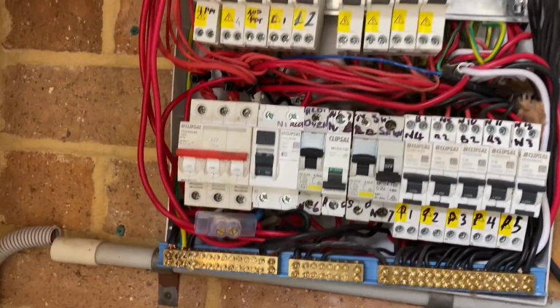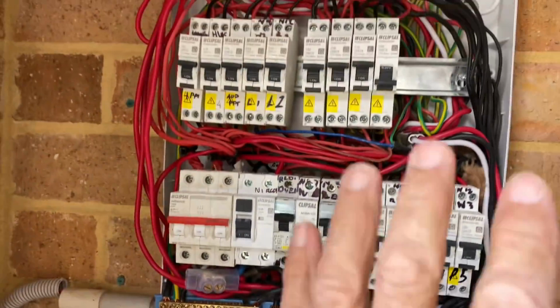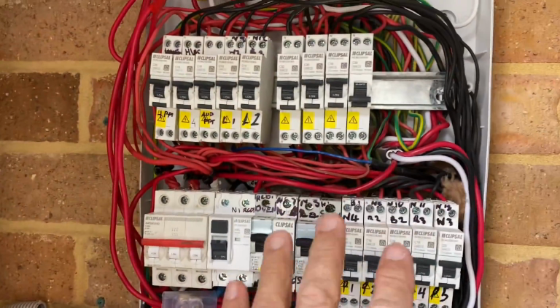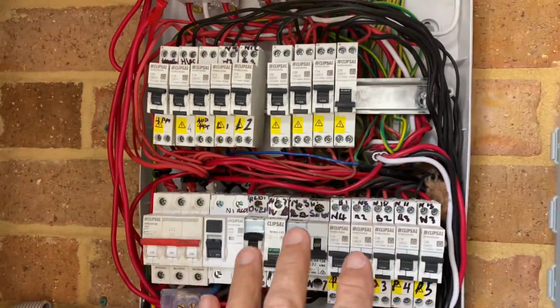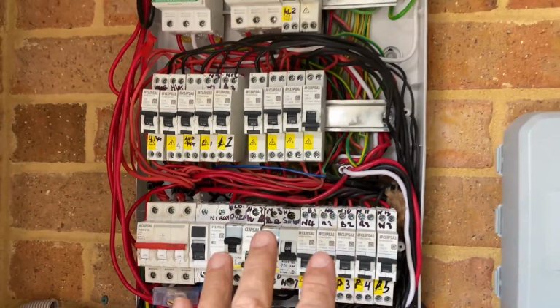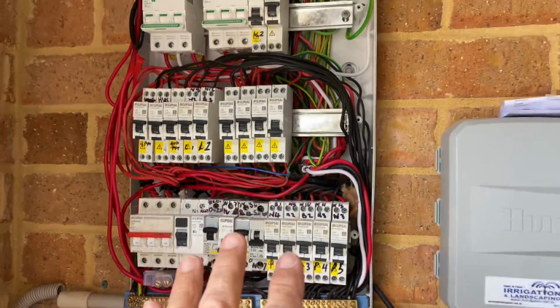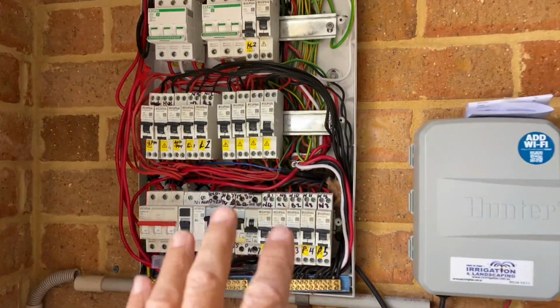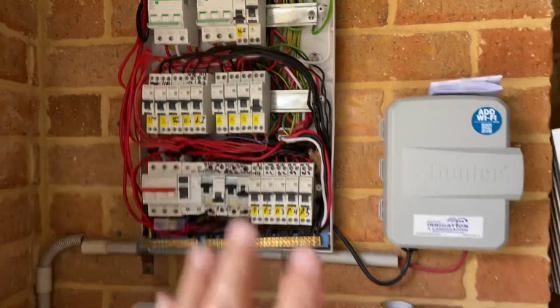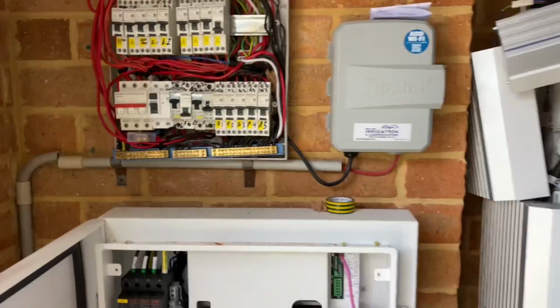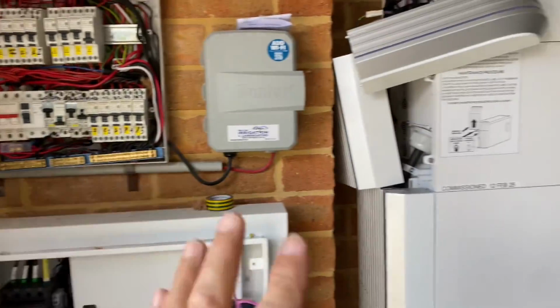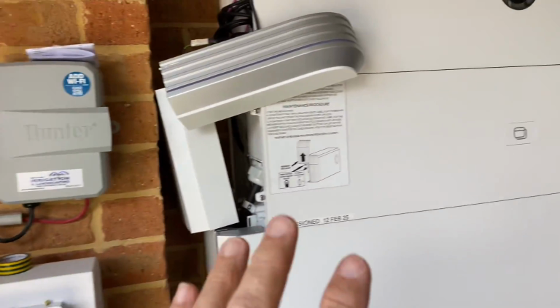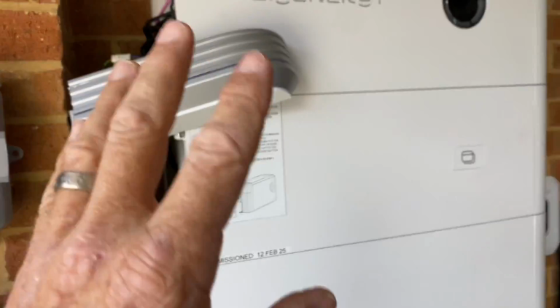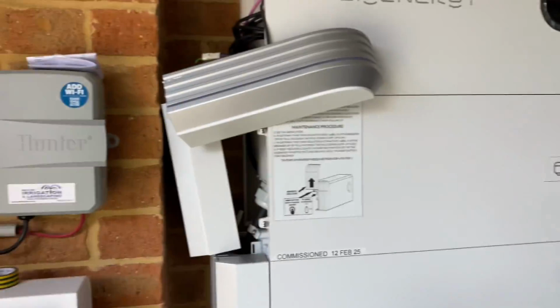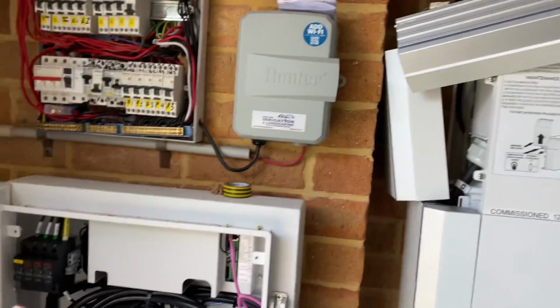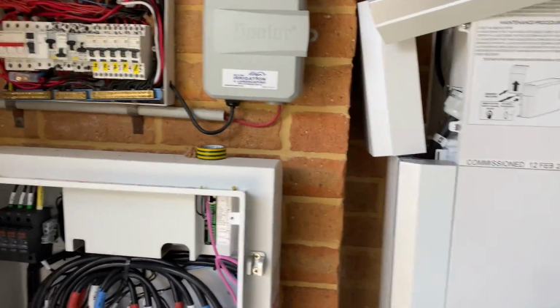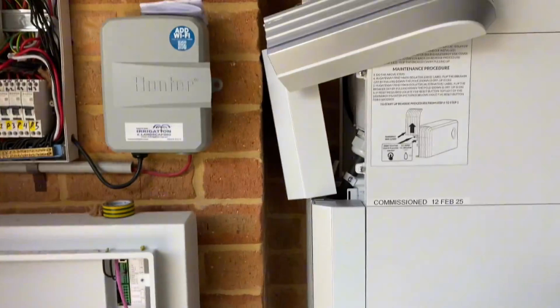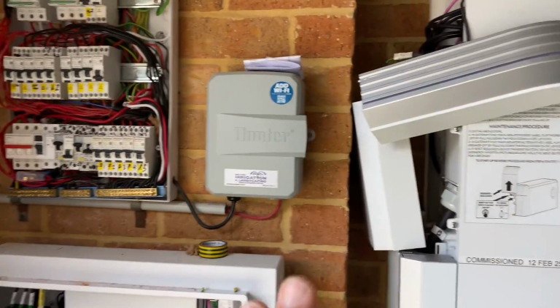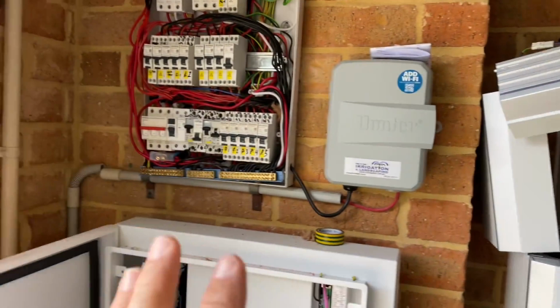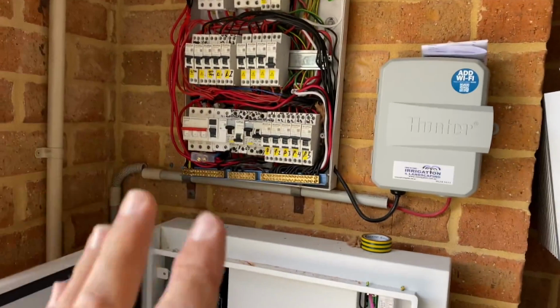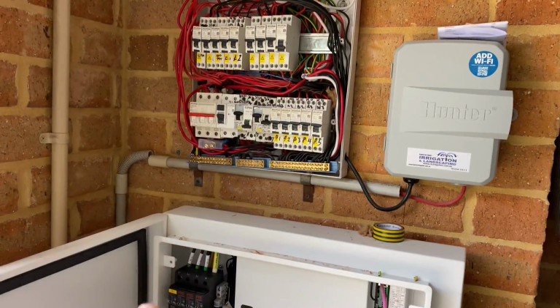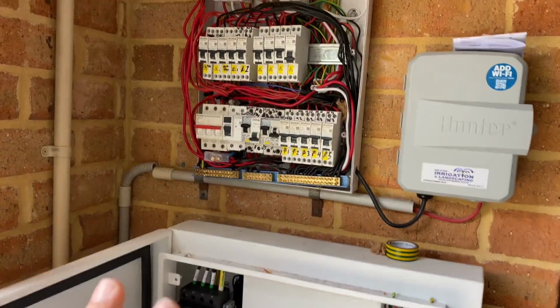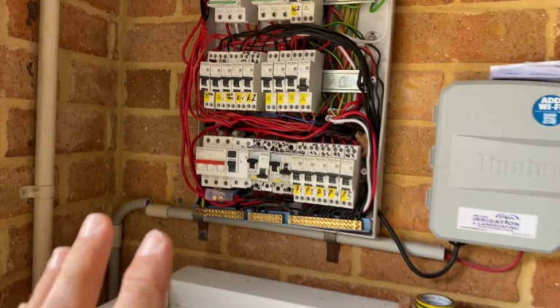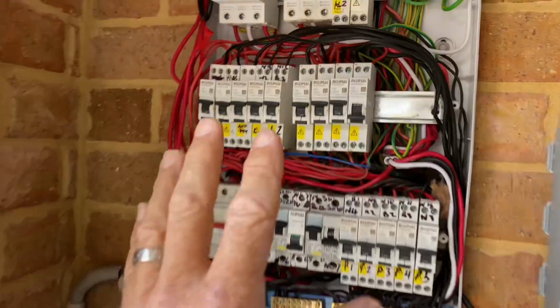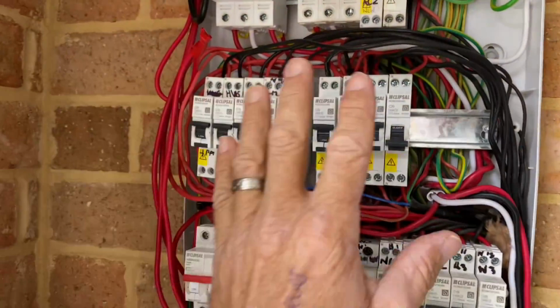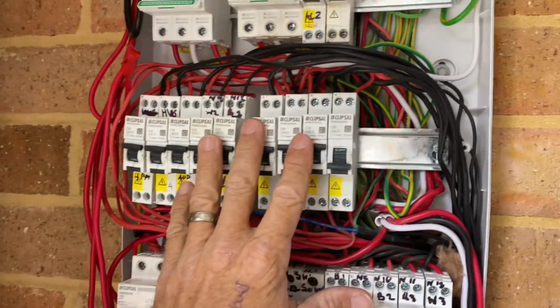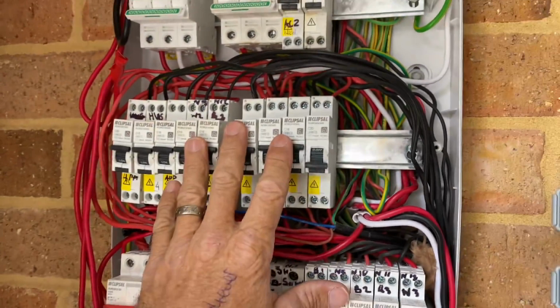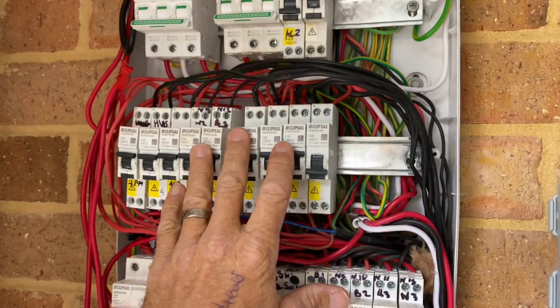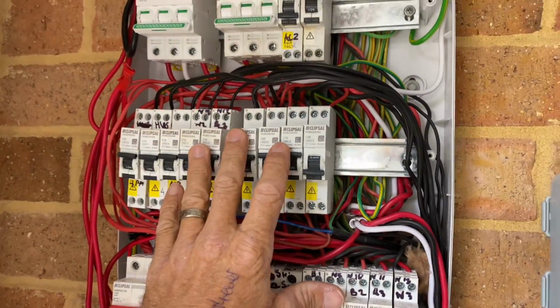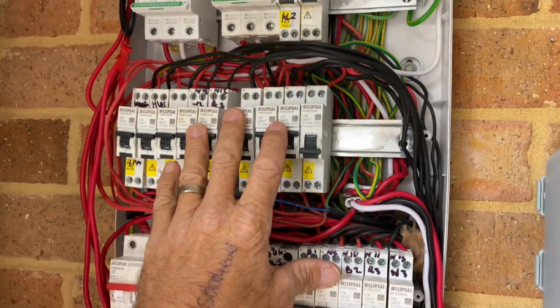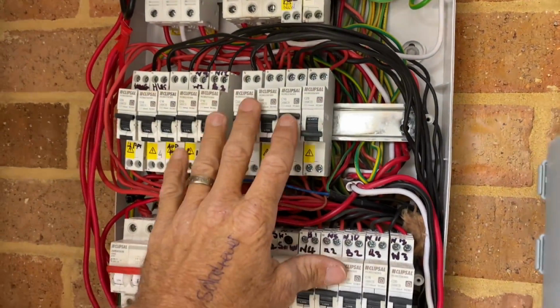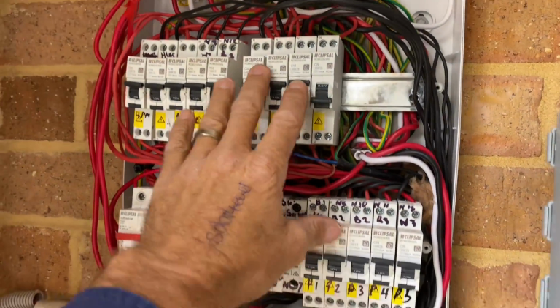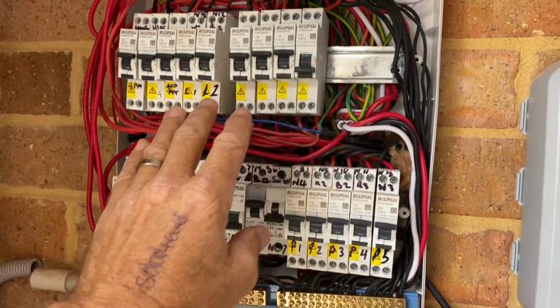If you're building a new home, guys, and you want to electrify everything, have a big battery stack and inverter and everything like this, get the biggest switchboard that you can with the bus bar system.